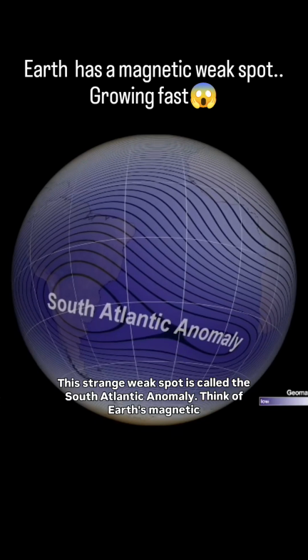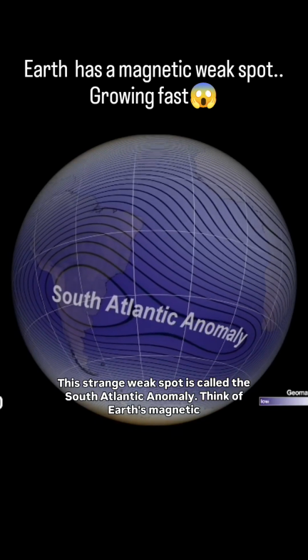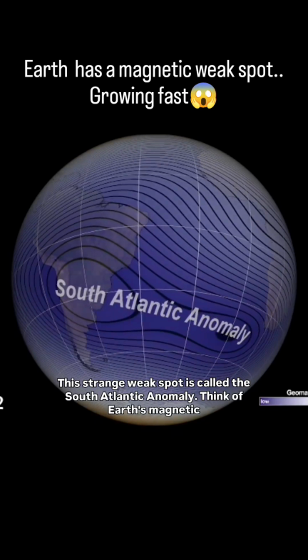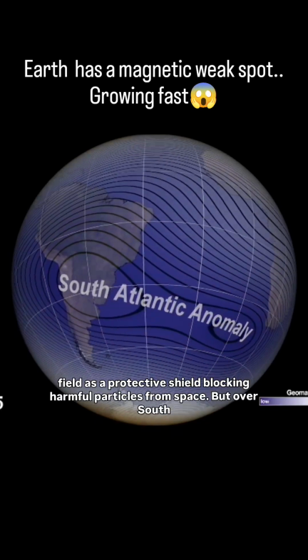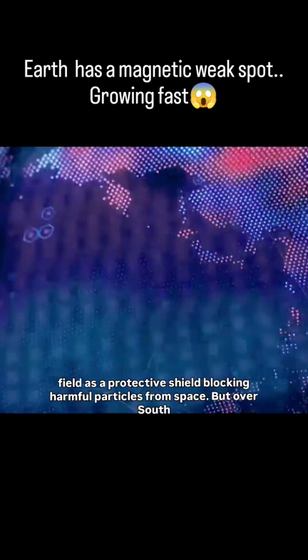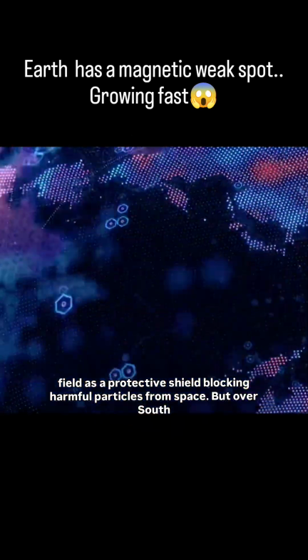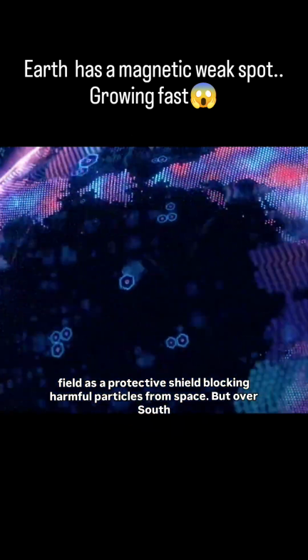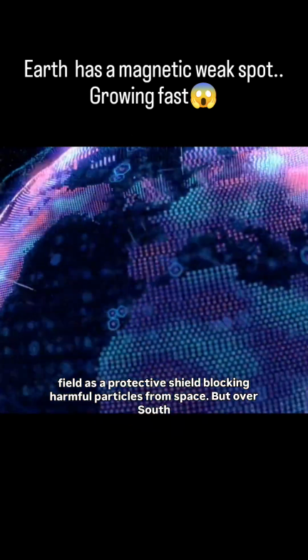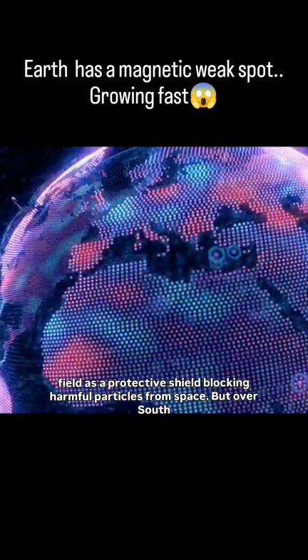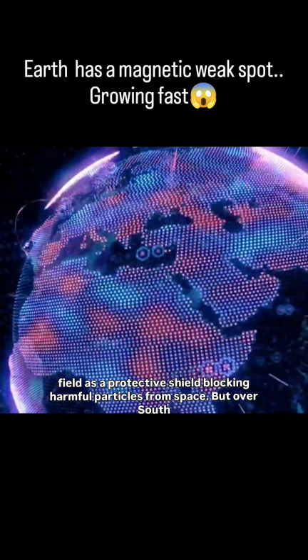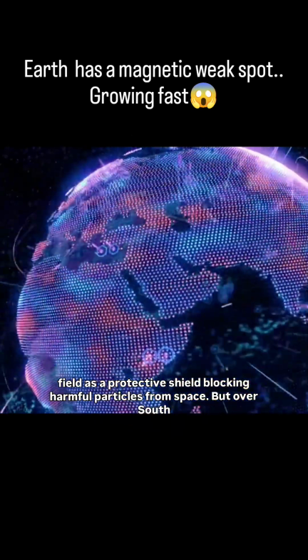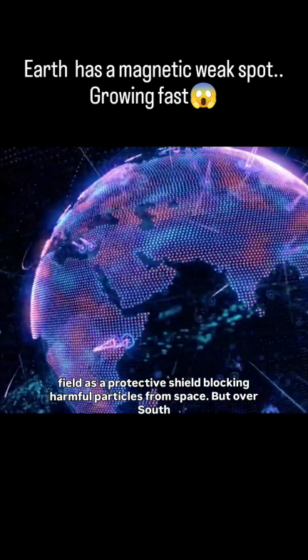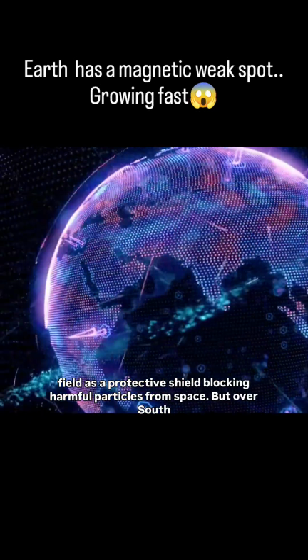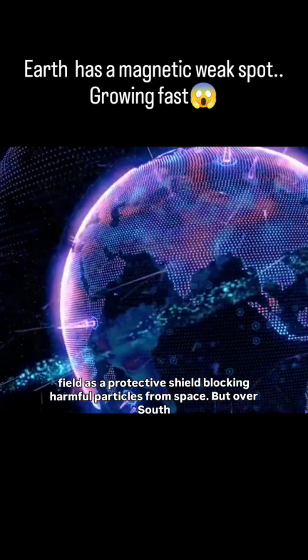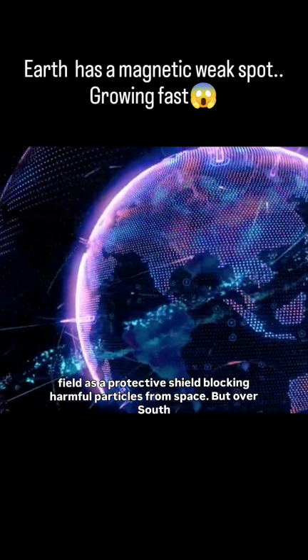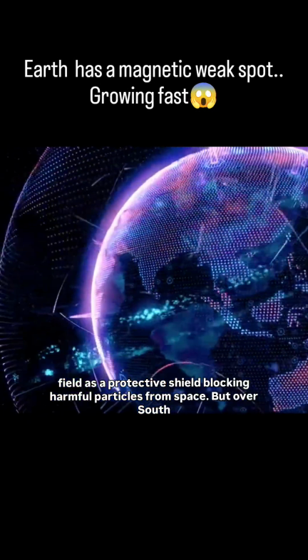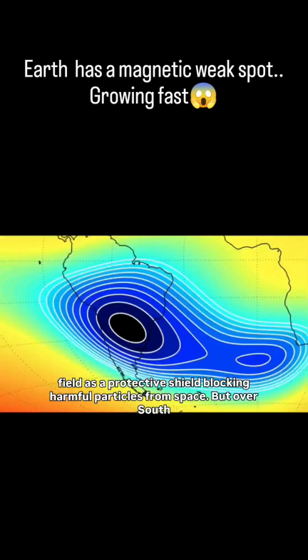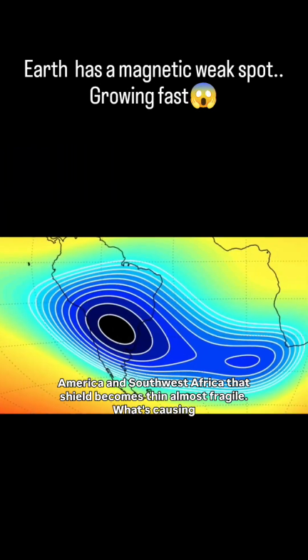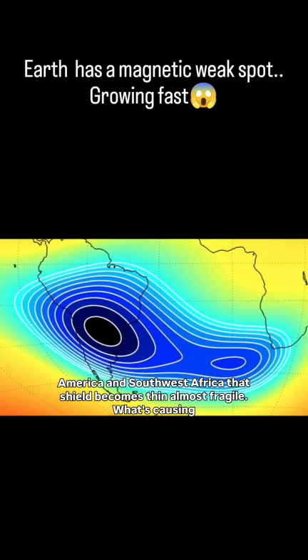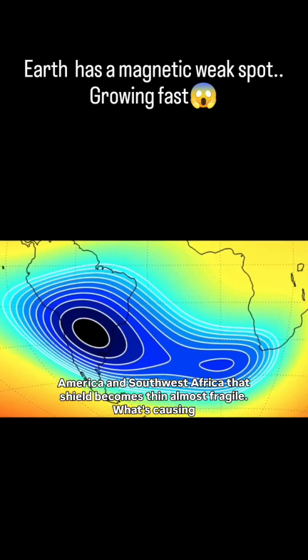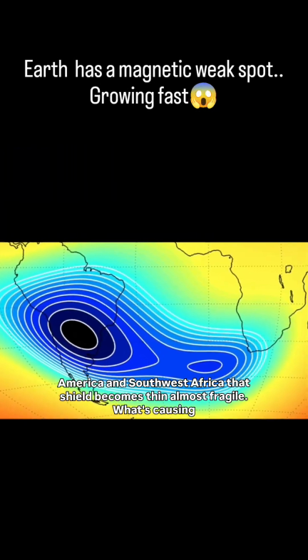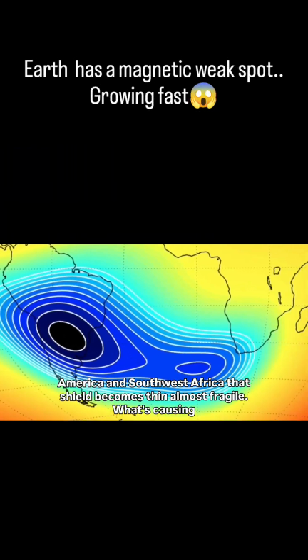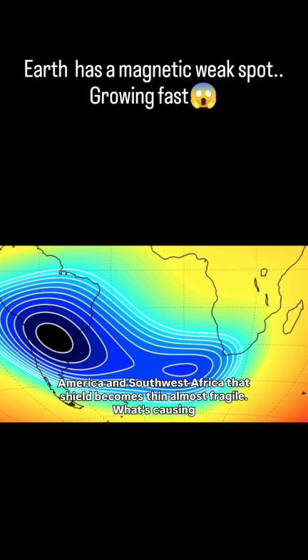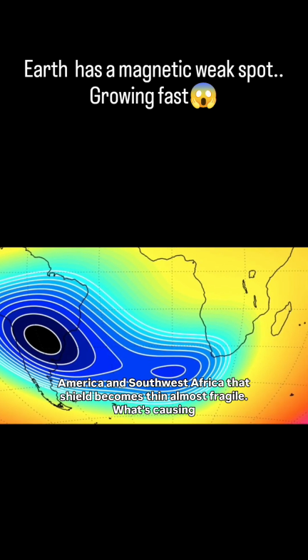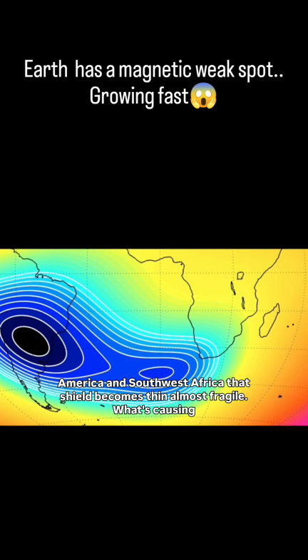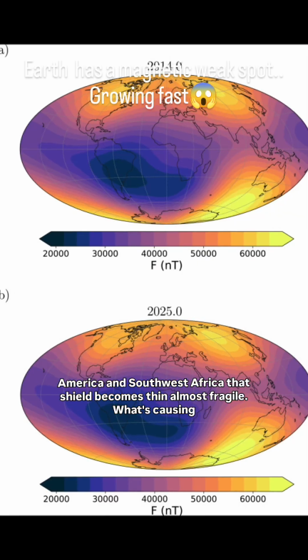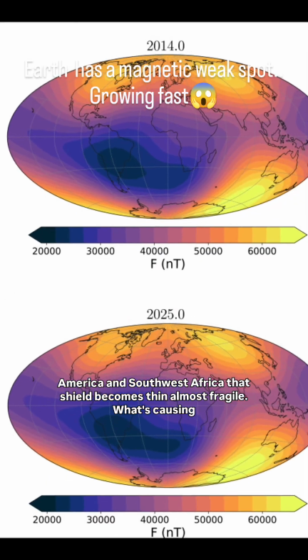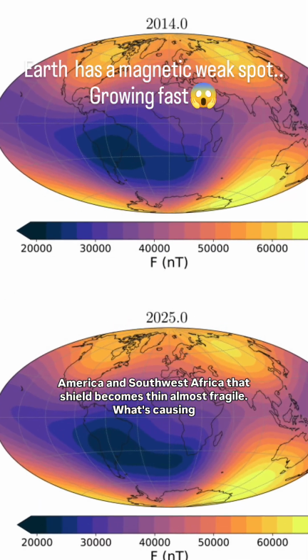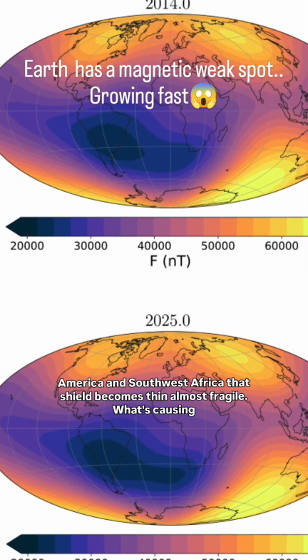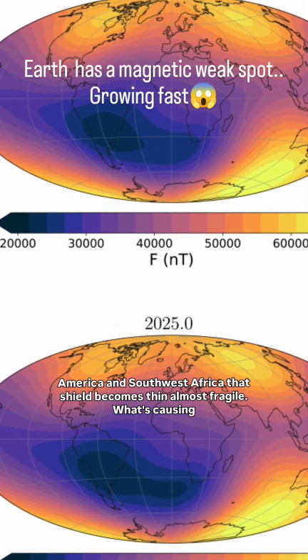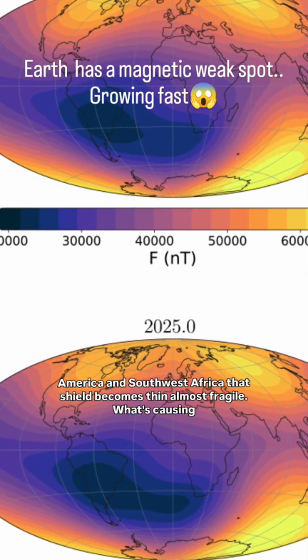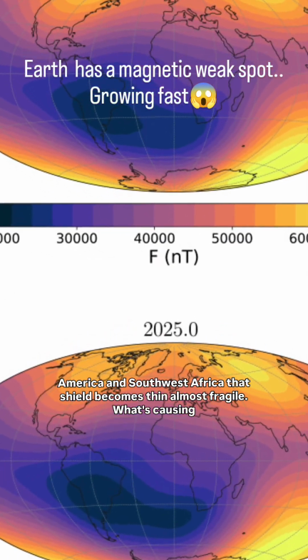Think of Earth's magnetic field as a protective shield, blocking harmful particles from space. But over South America and Southwest Africa, that shield becomes thin, almost fragile.